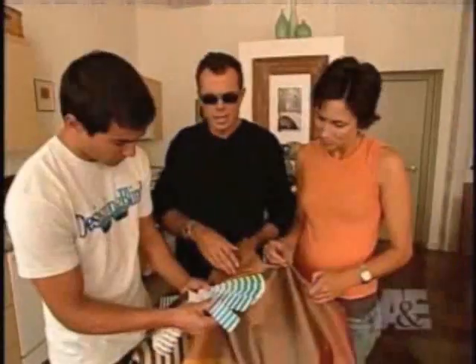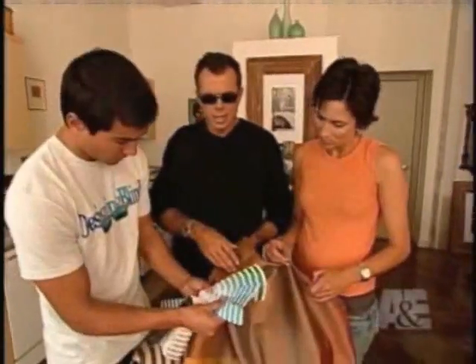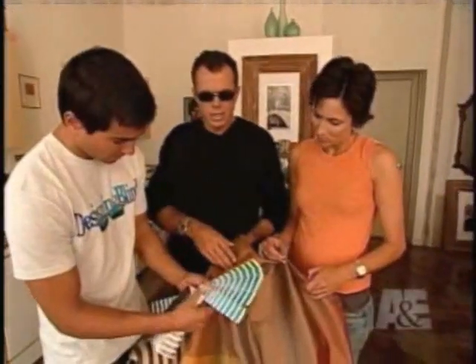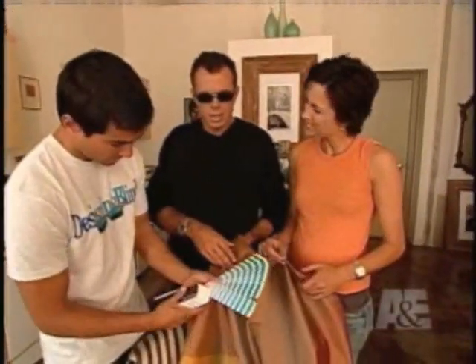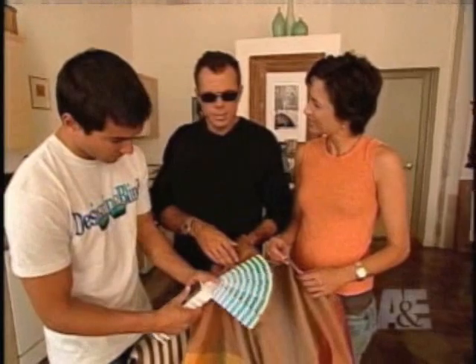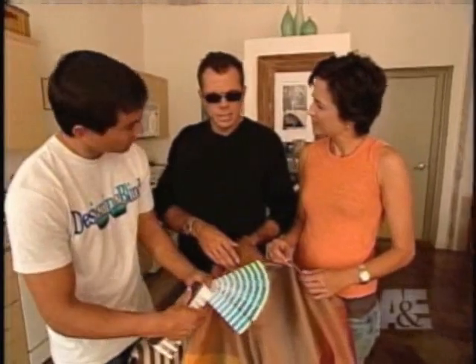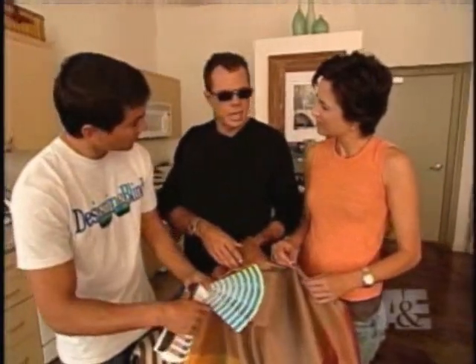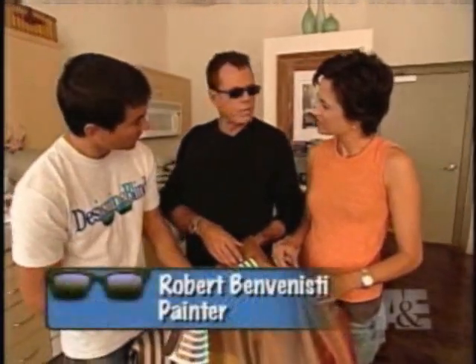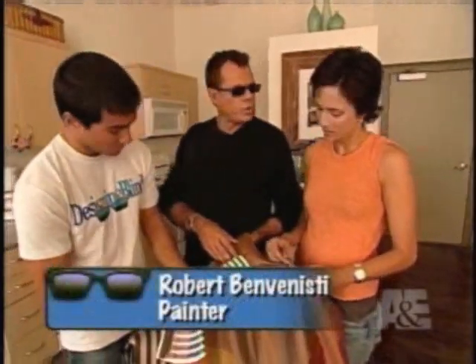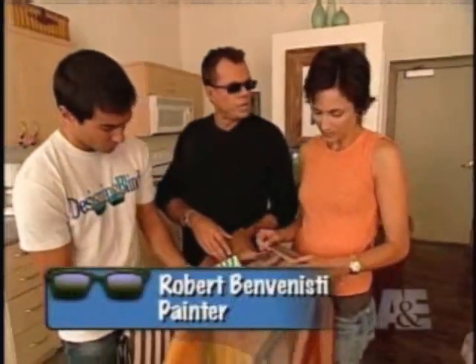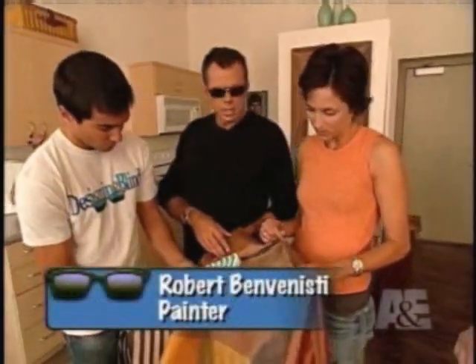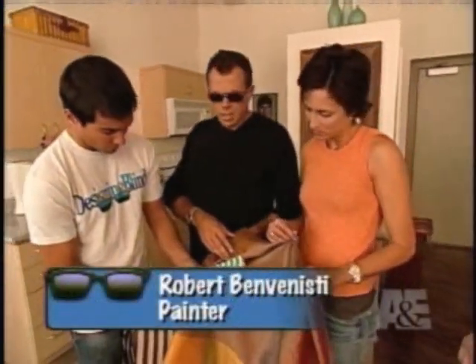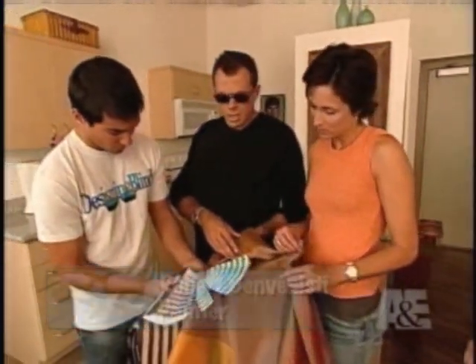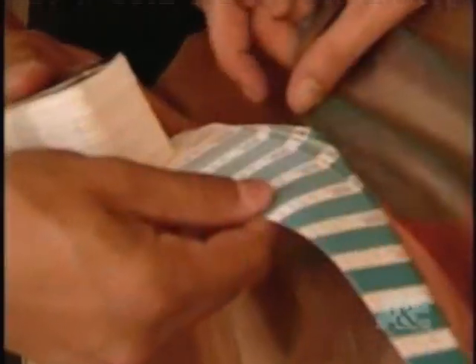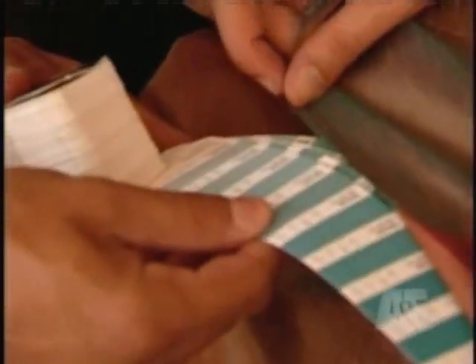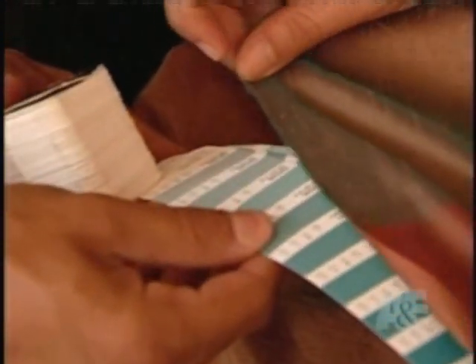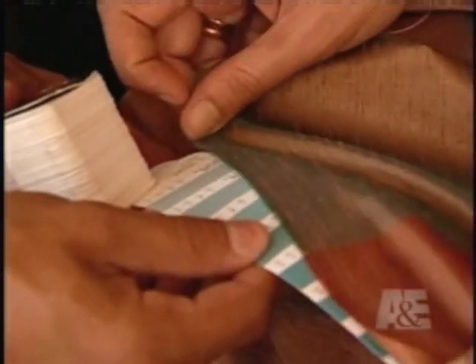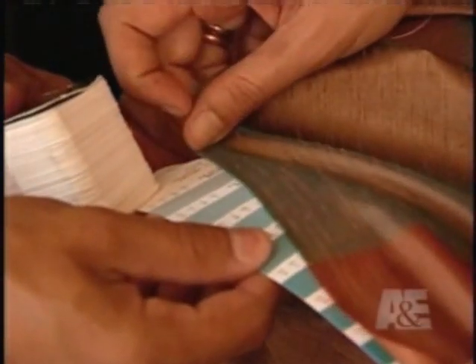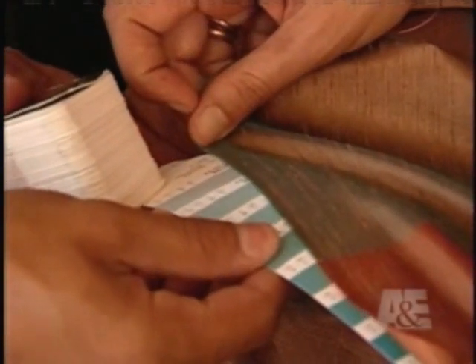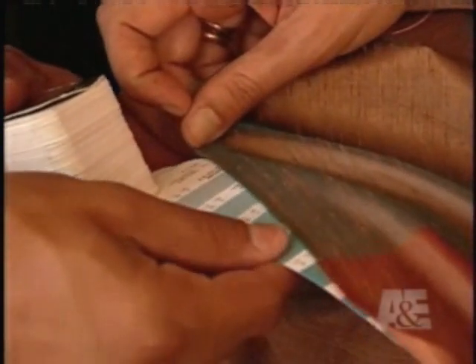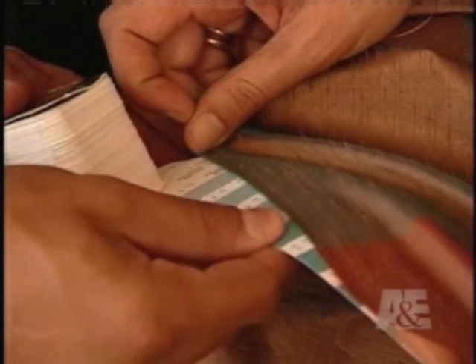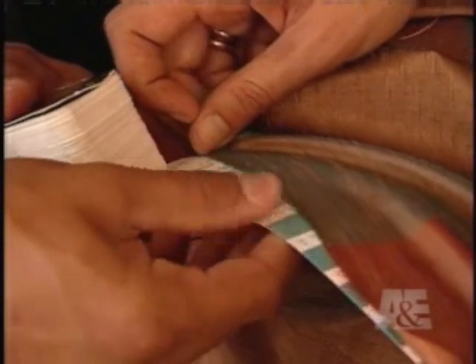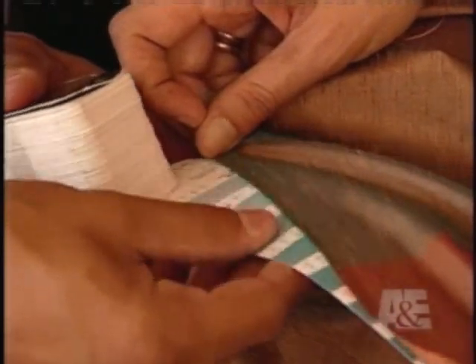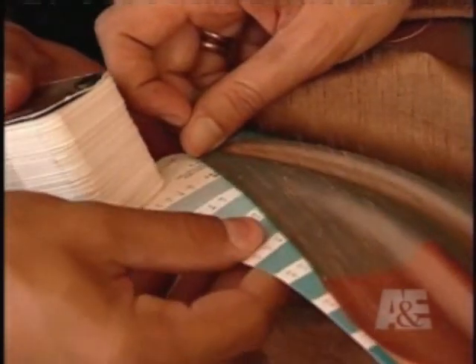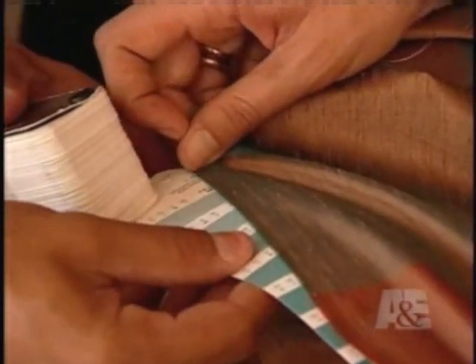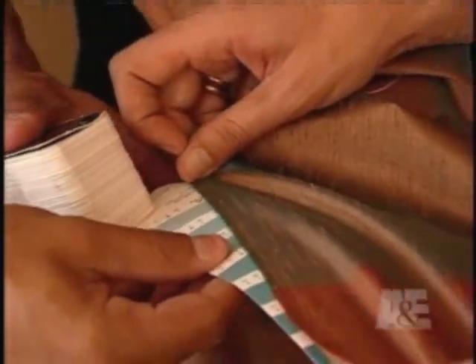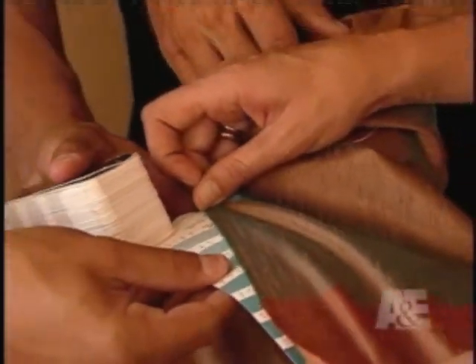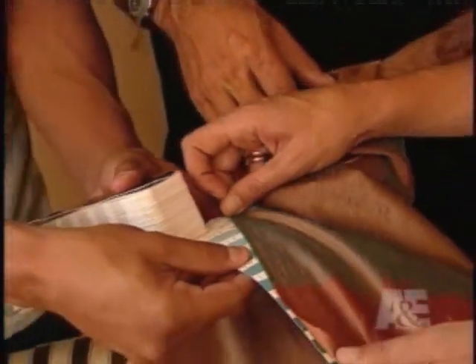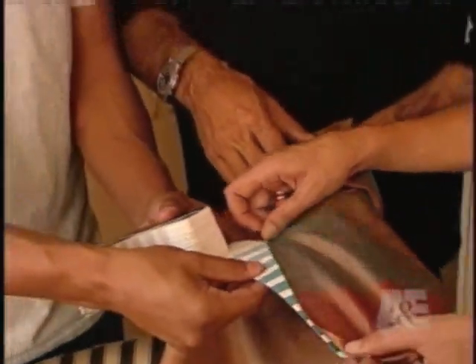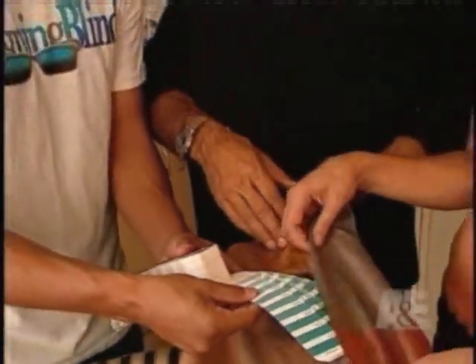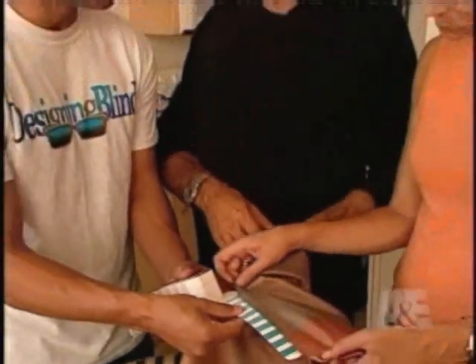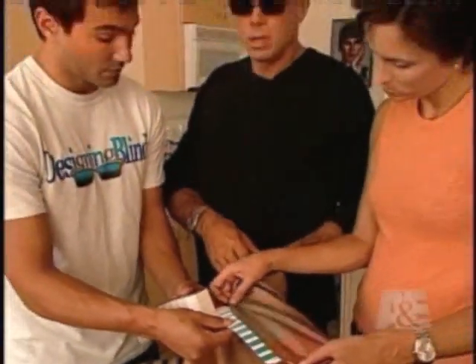I also use a Pantone book to help me communicate my color choices. It's 20% C, 5% M, 10% Y, and 5% K. Yeah, I think that sounds nice.